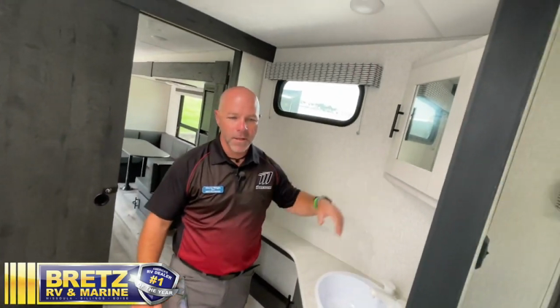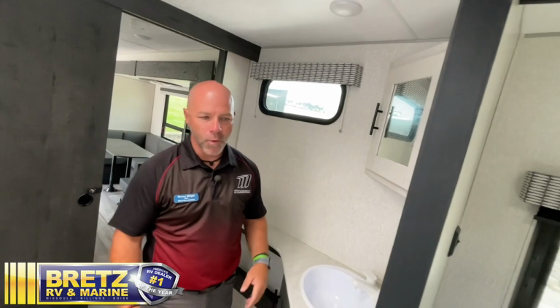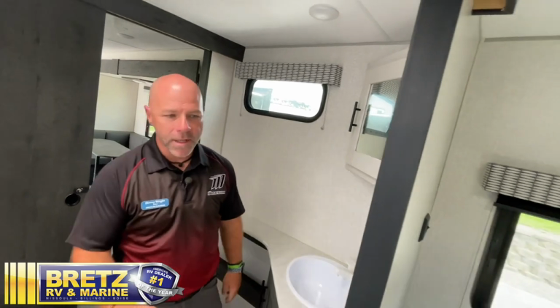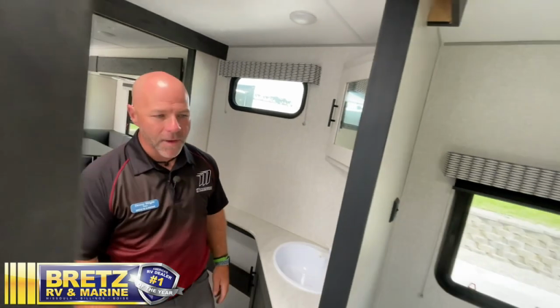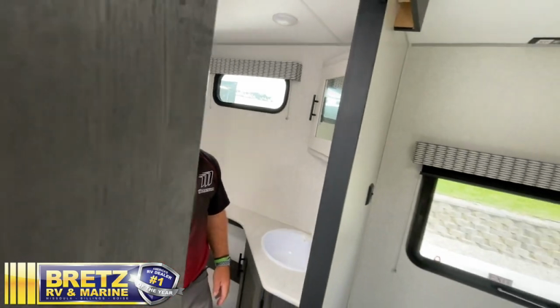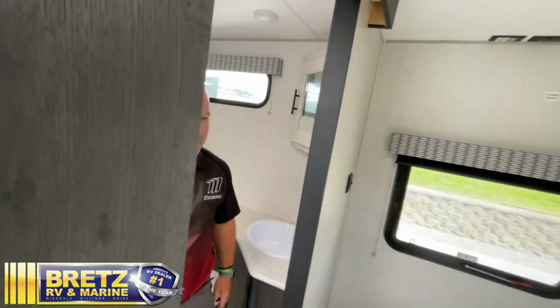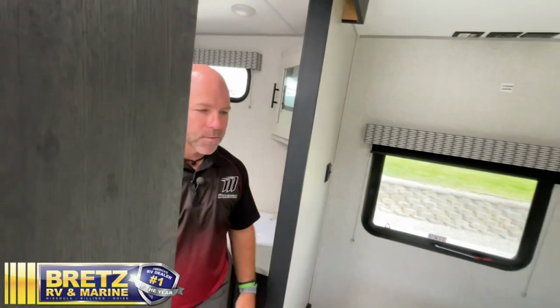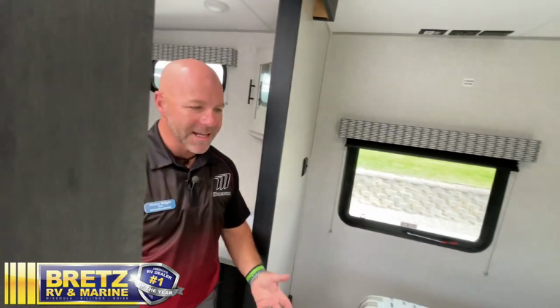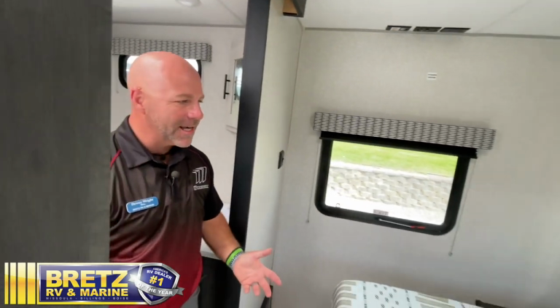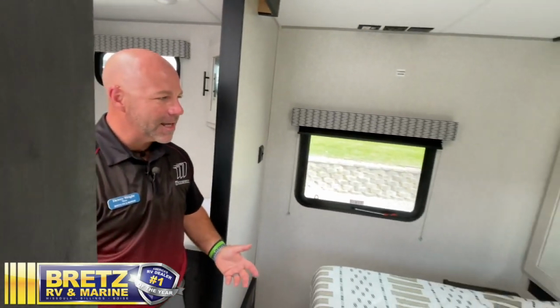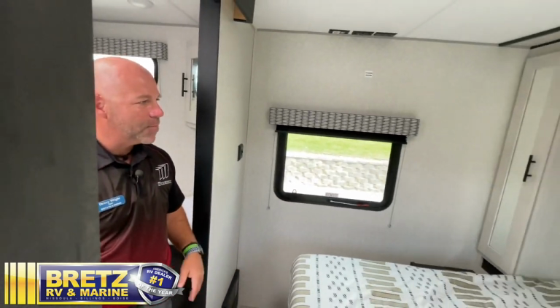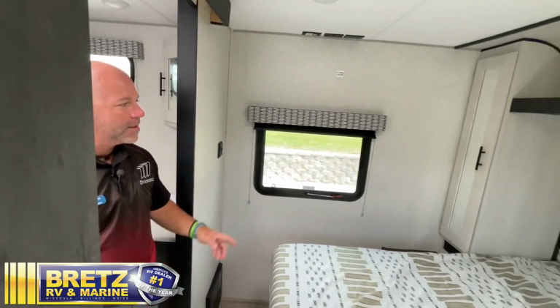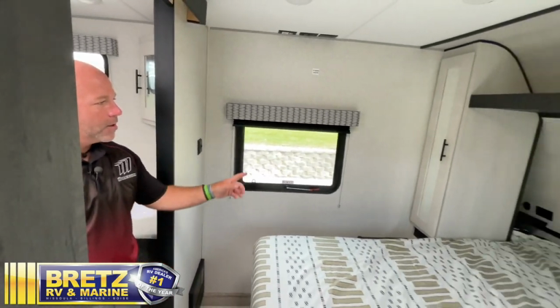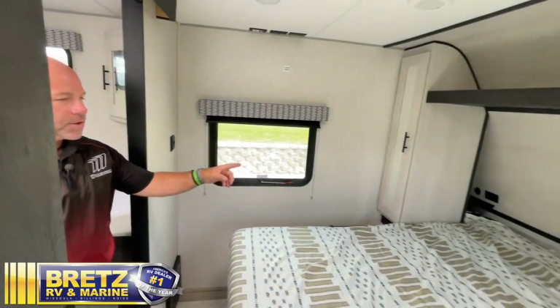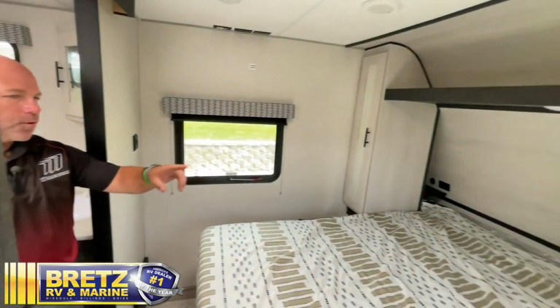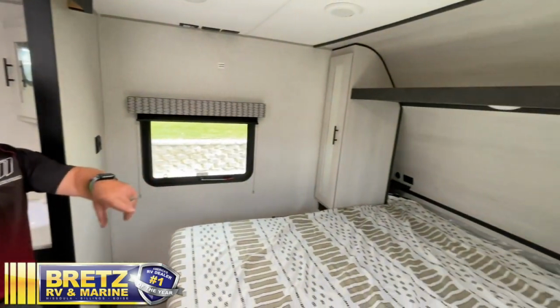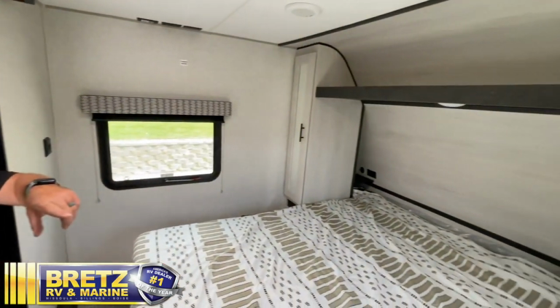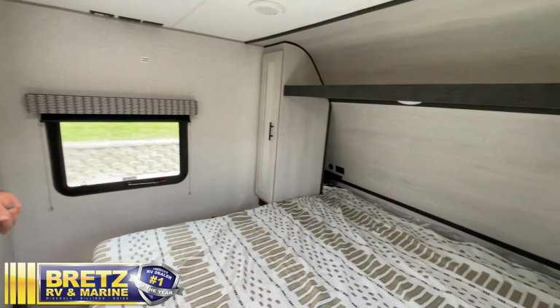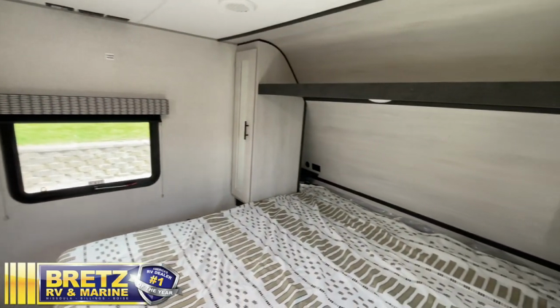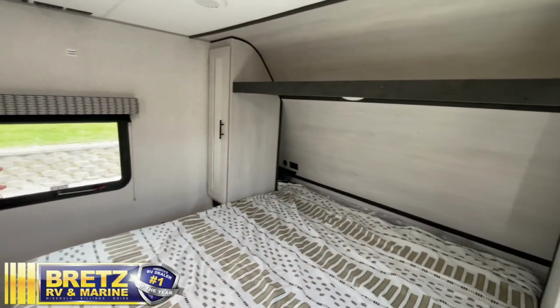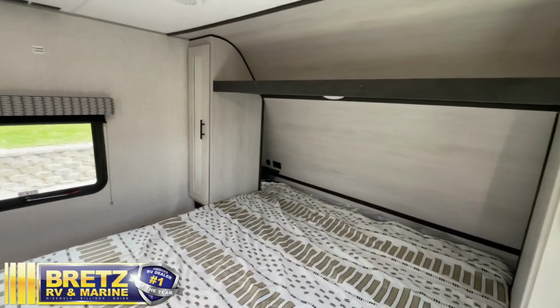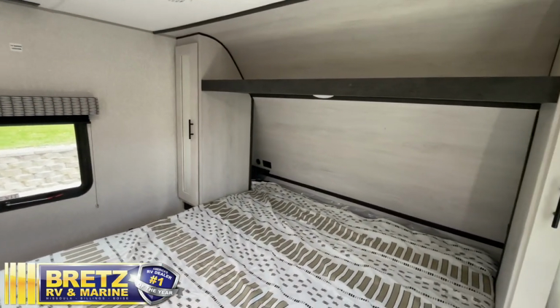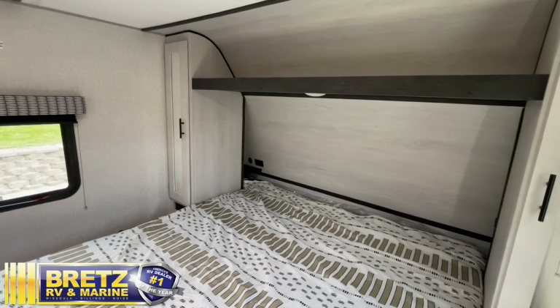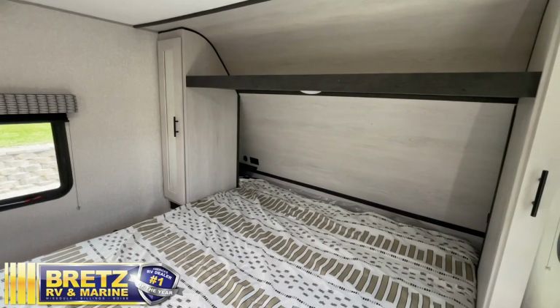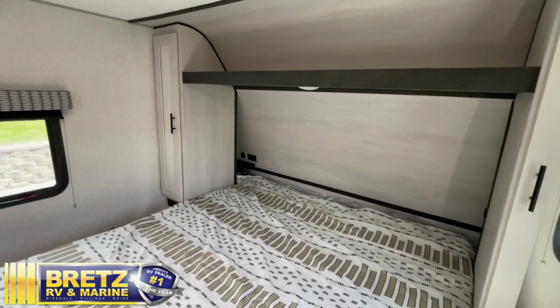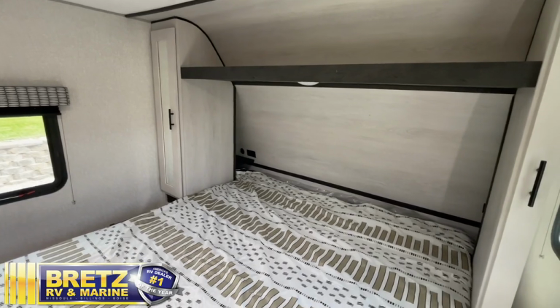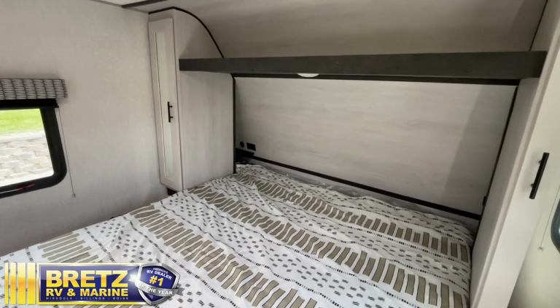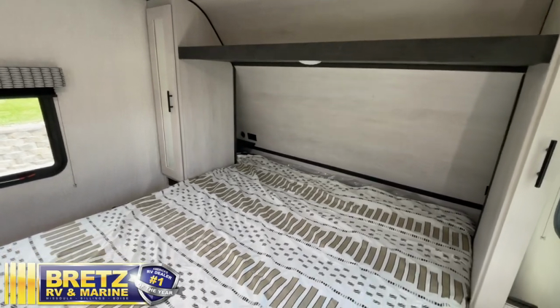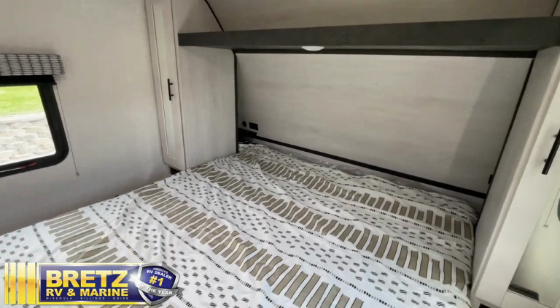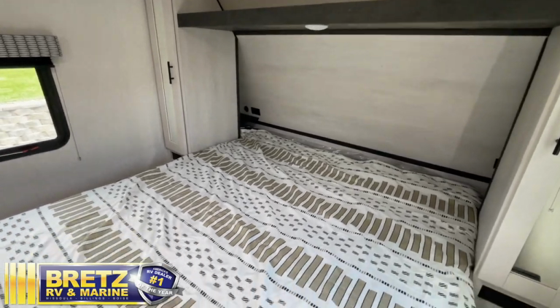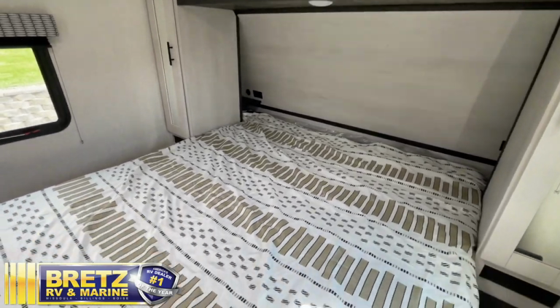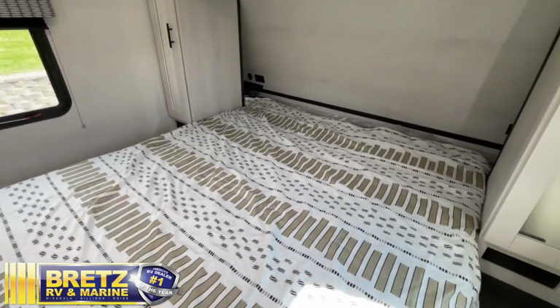You walk into the master bedroom and you've got a king size bed with storage on both sides. You've also got 110 outlets and USB portals up near the heads.